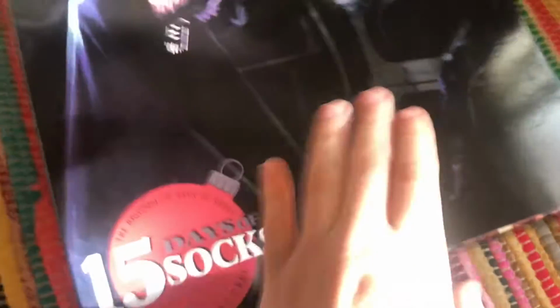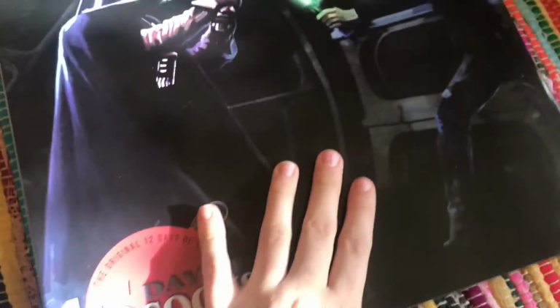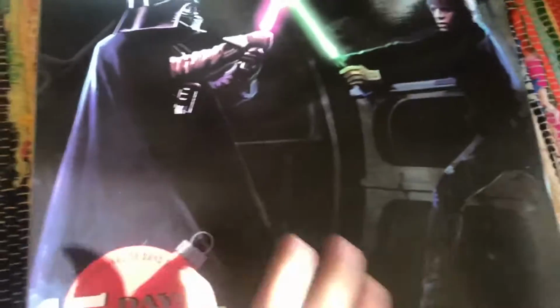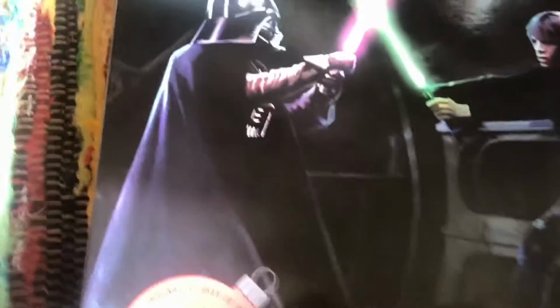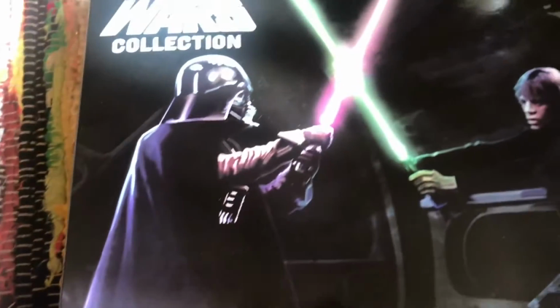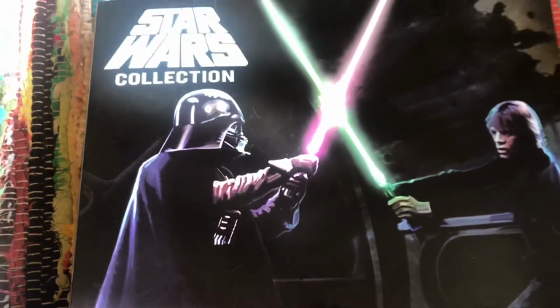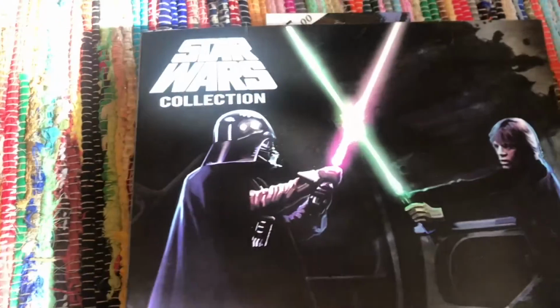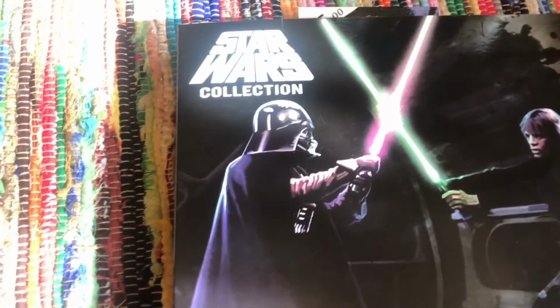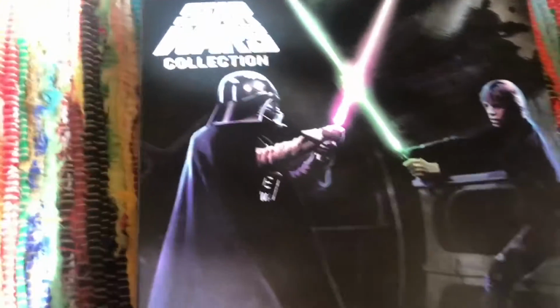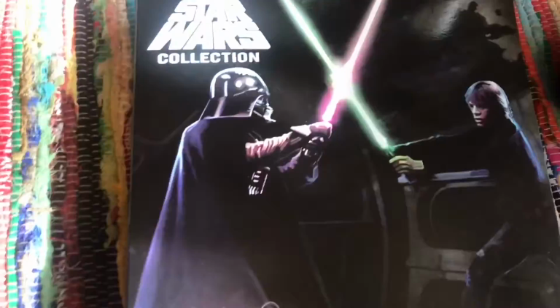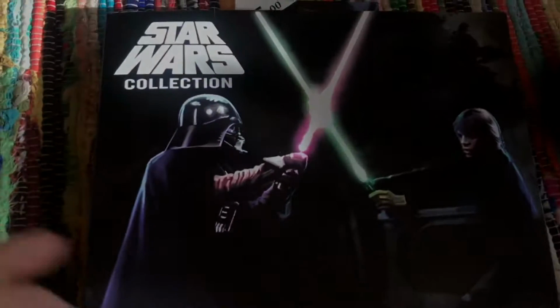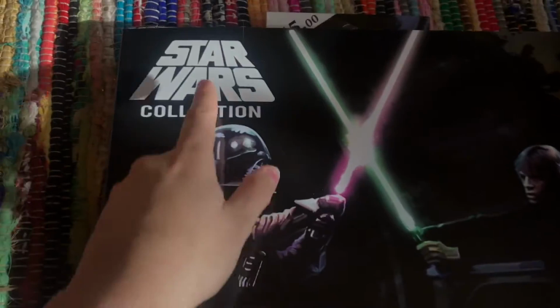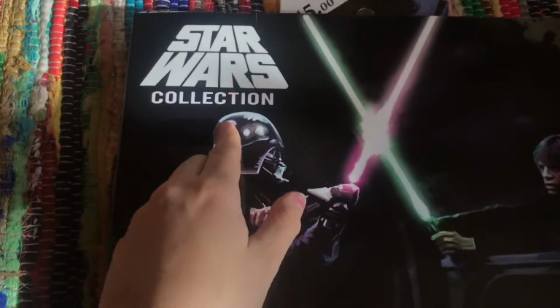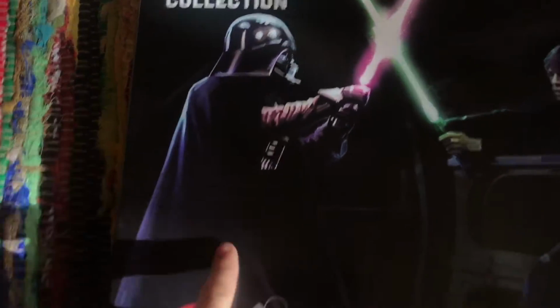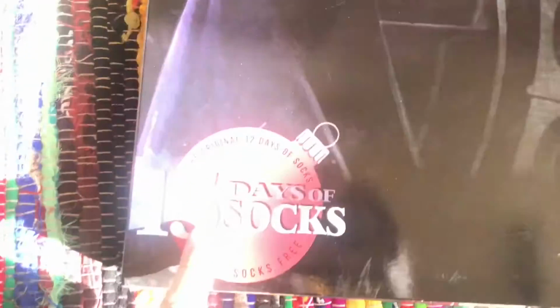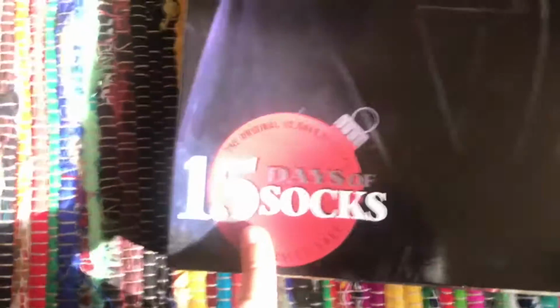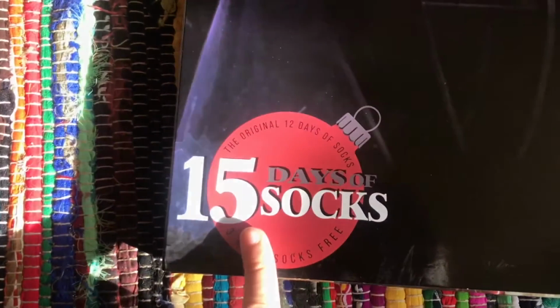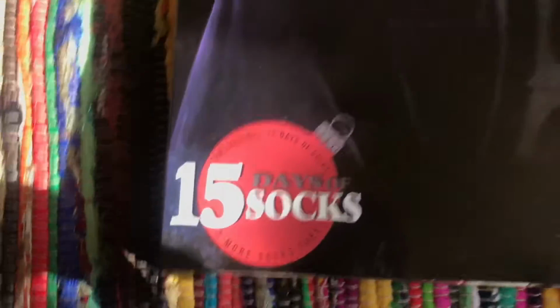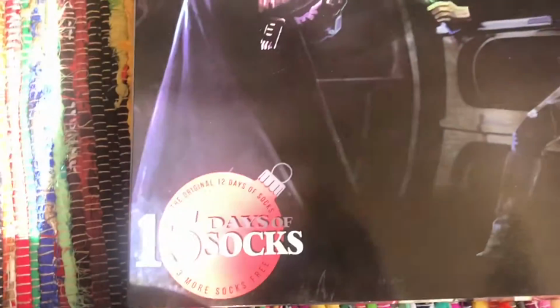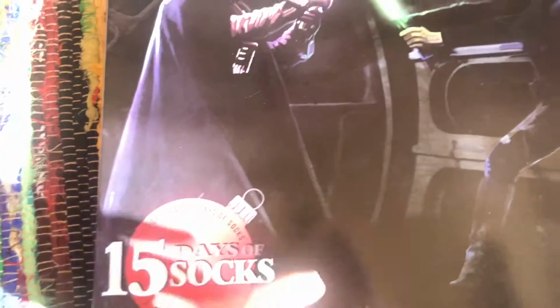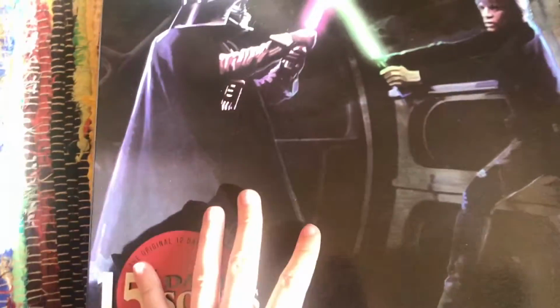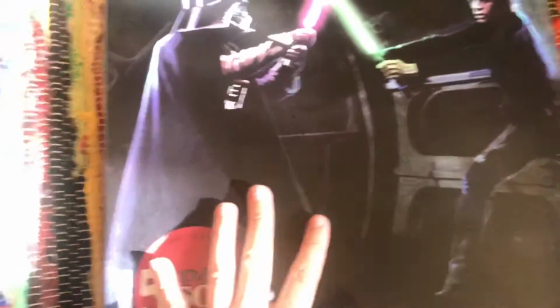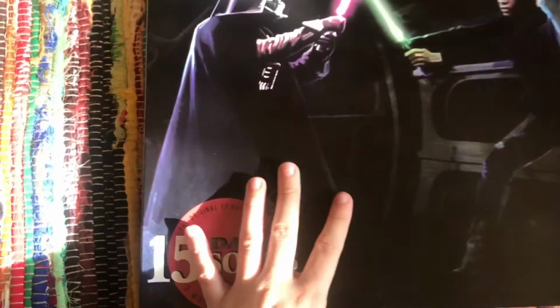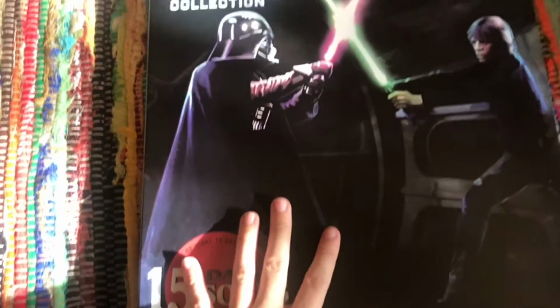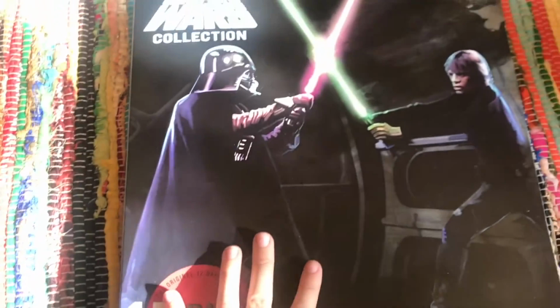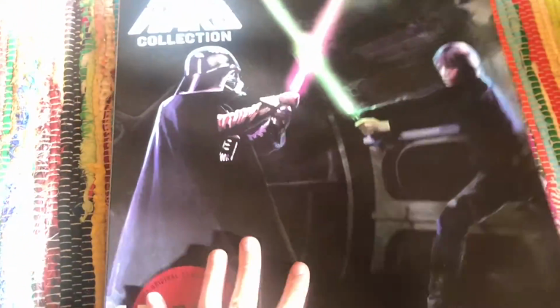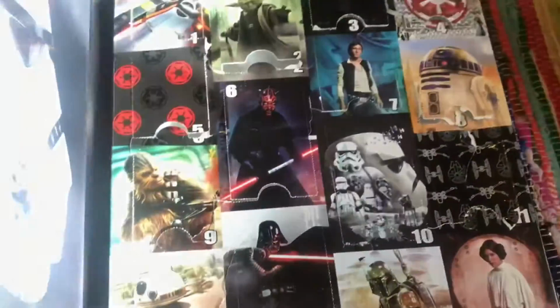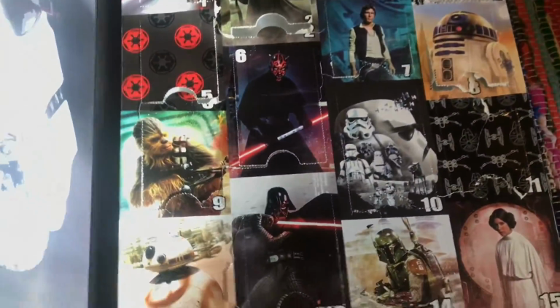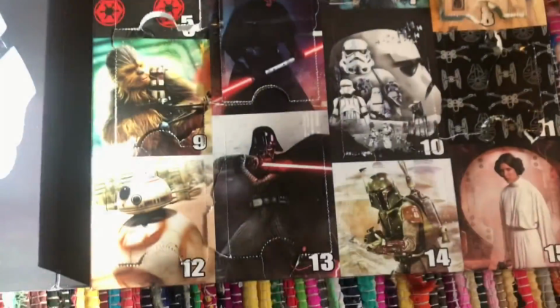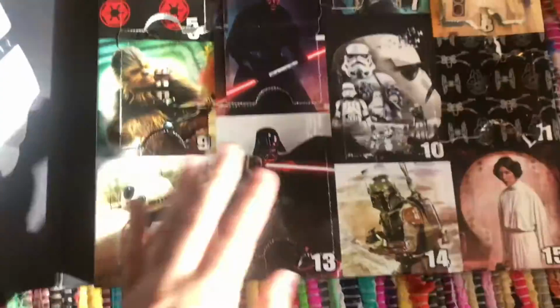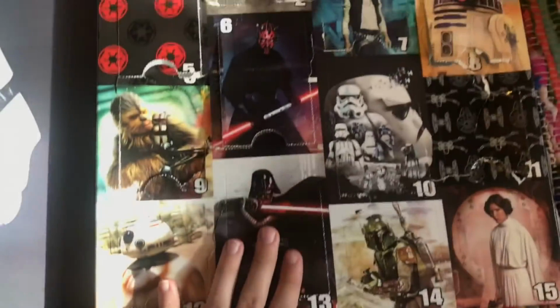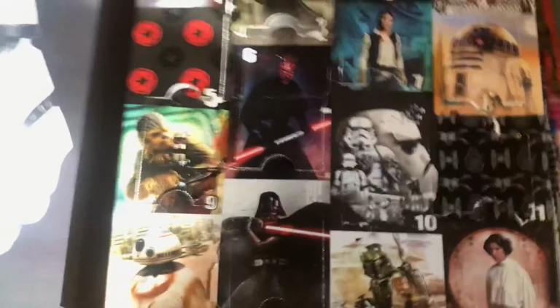Okay, anyways, we are back with, I think, day number 11 of our Star Wars collection, 15 Days of Socks. I might have done this wrong, because I think it should go to the 24th, but it's going to end on the 23rd.